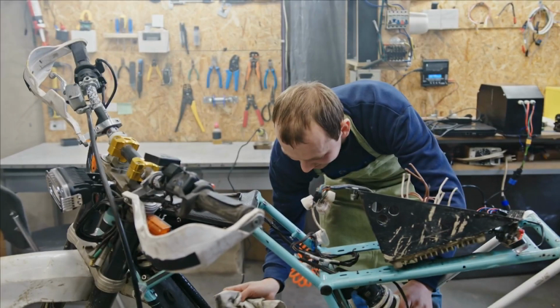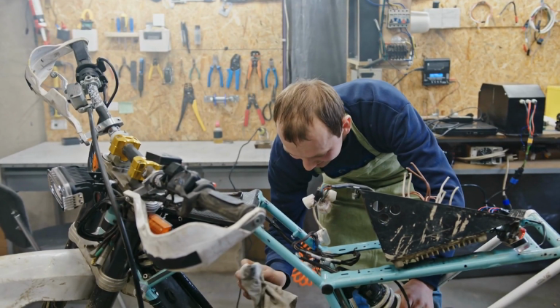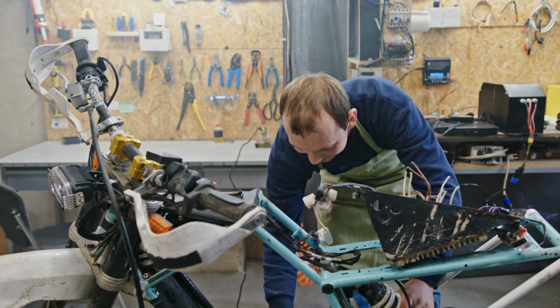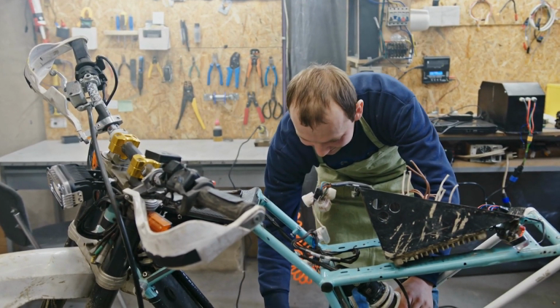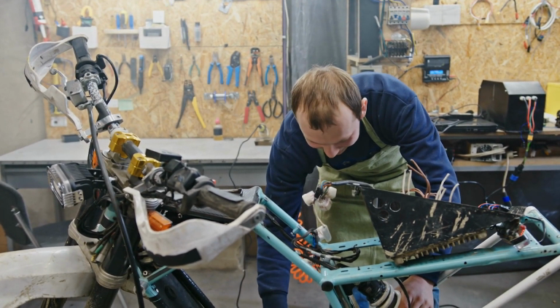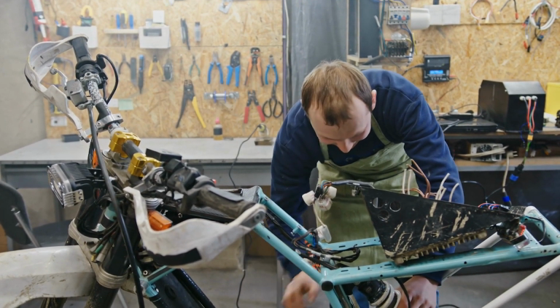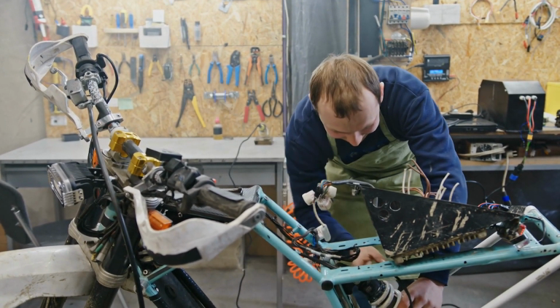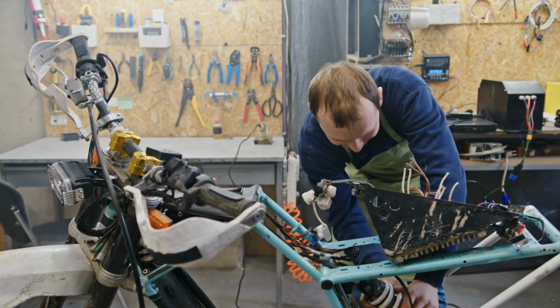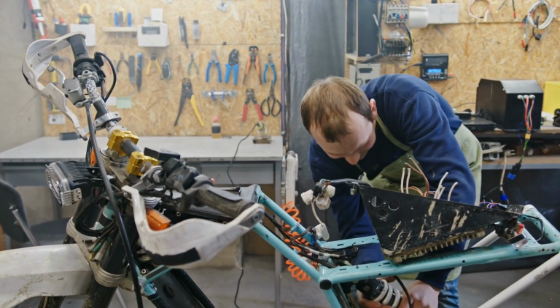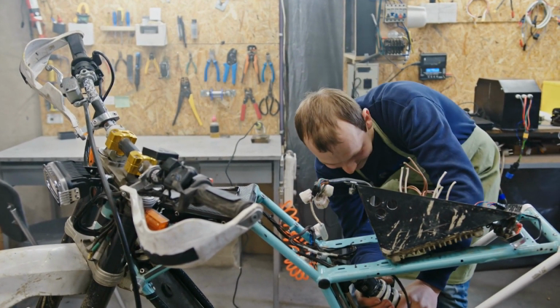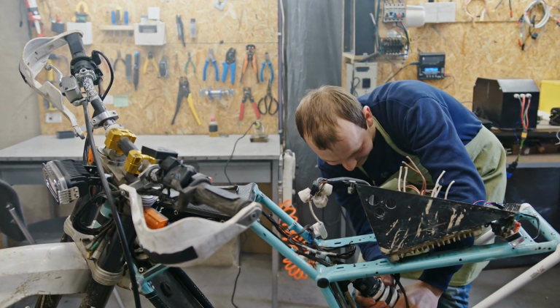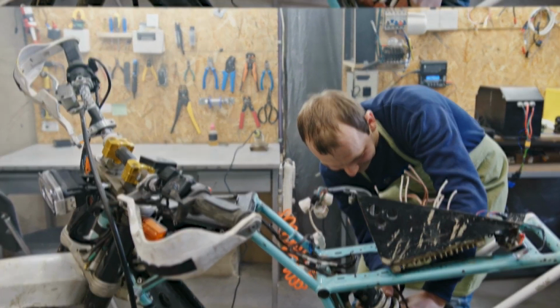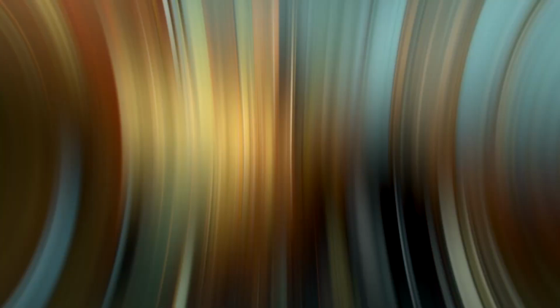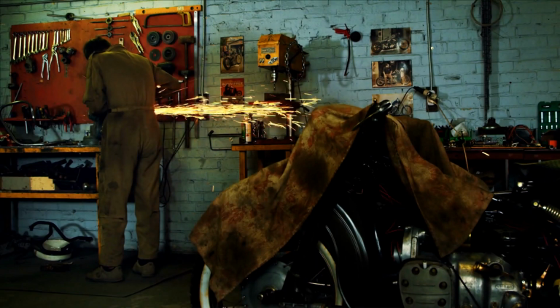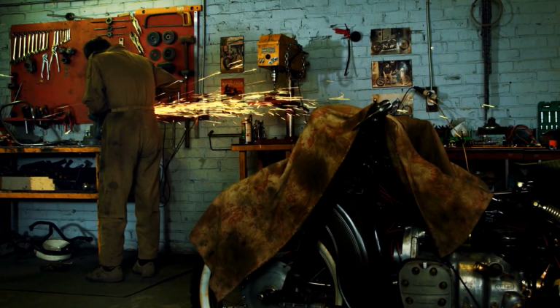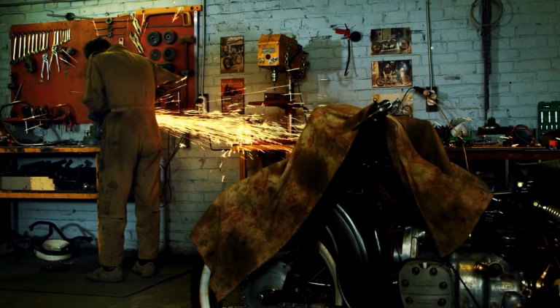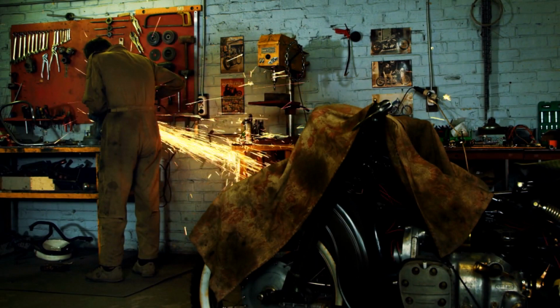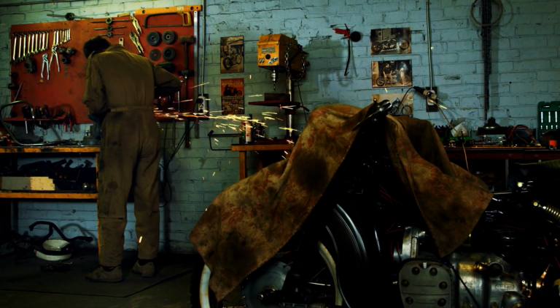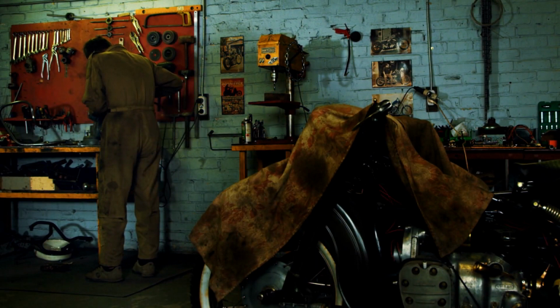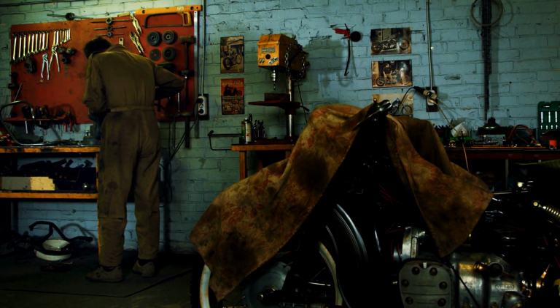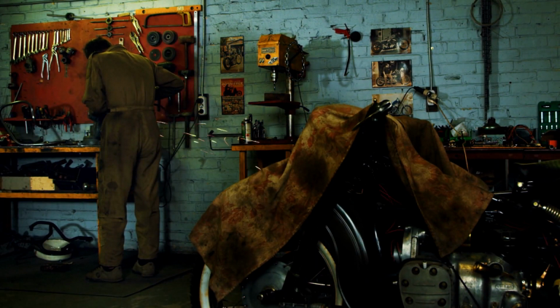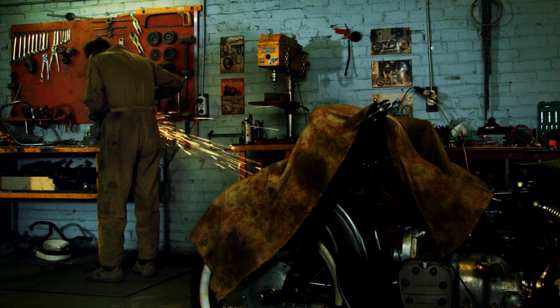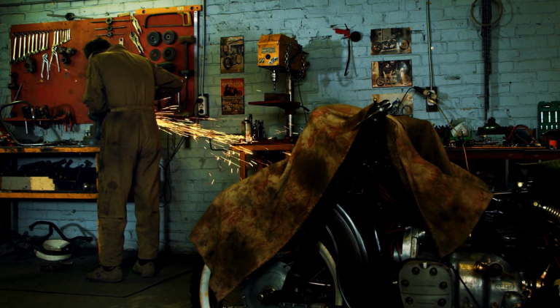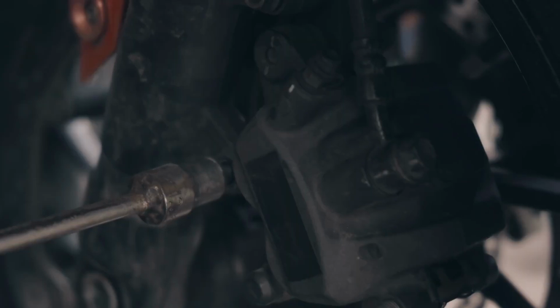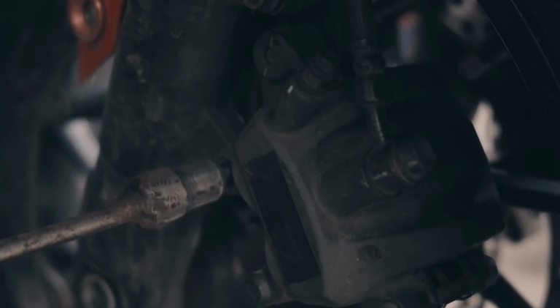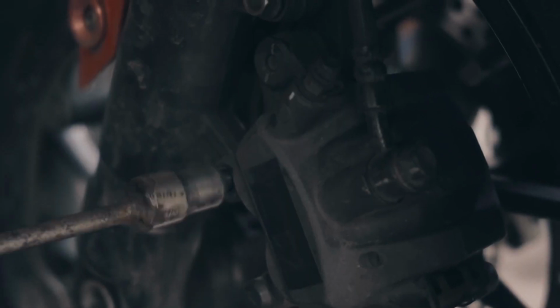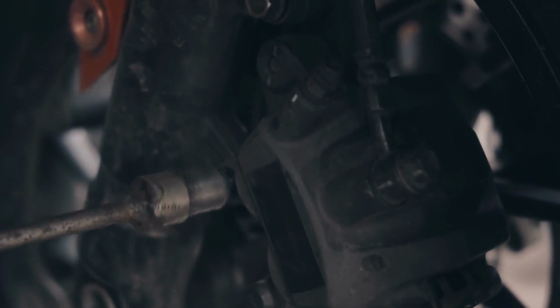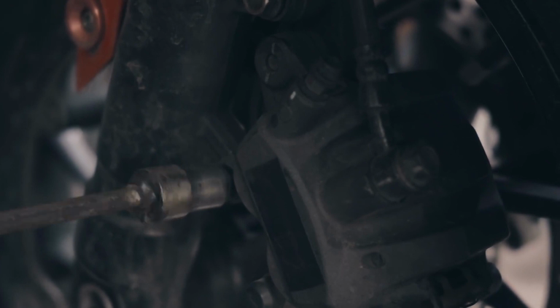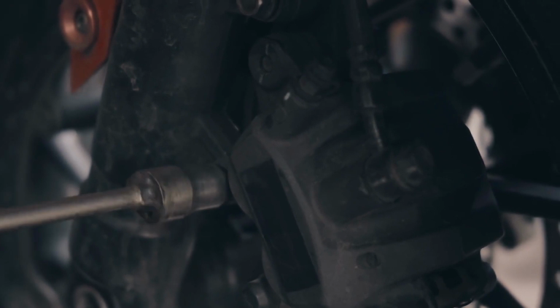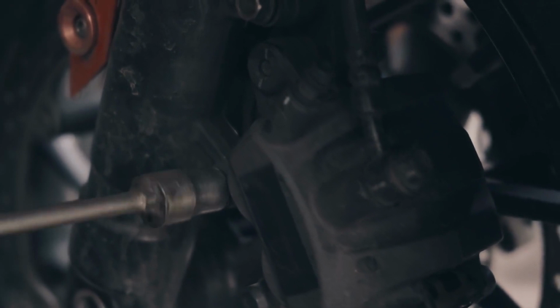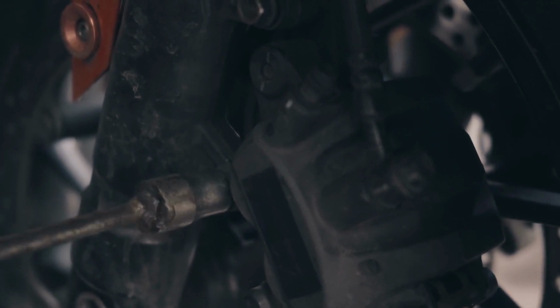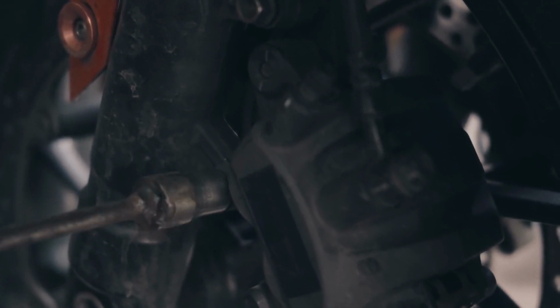Regularly schedule comprehensive maintenance checks with a trusted mechanic. Professional inspections can catch issues that may not be immediately apparent and ensure your motorcycle receives the expert care it deserves.